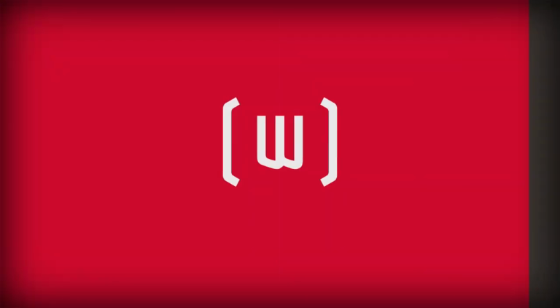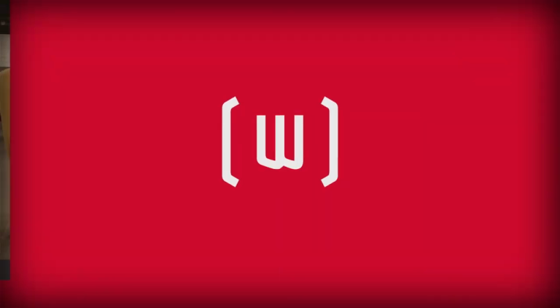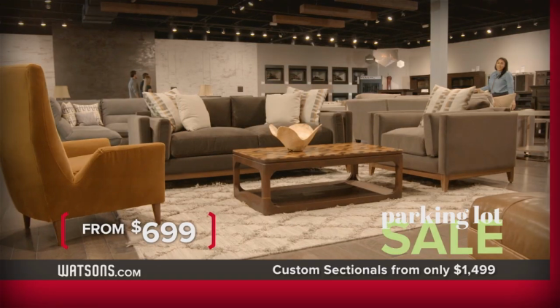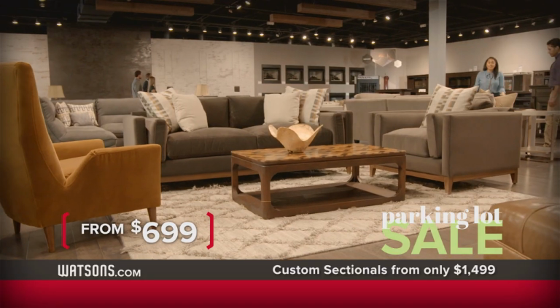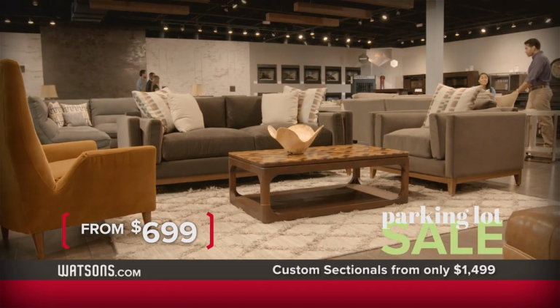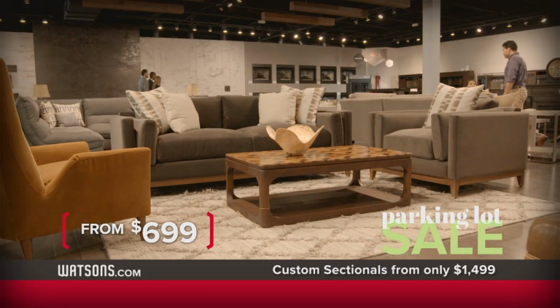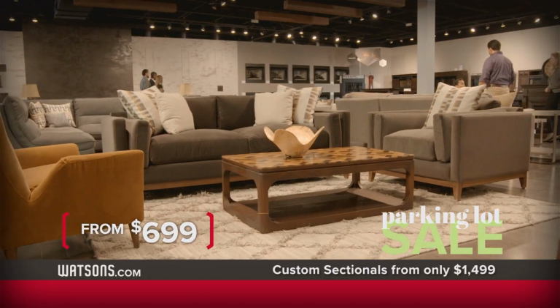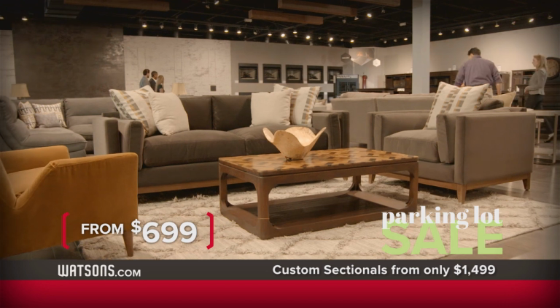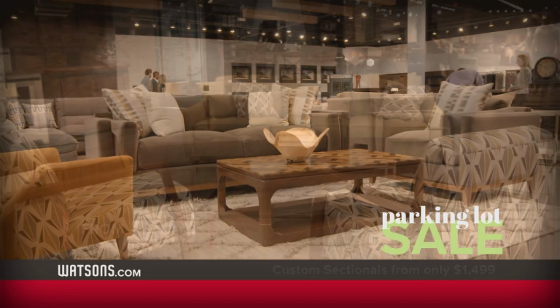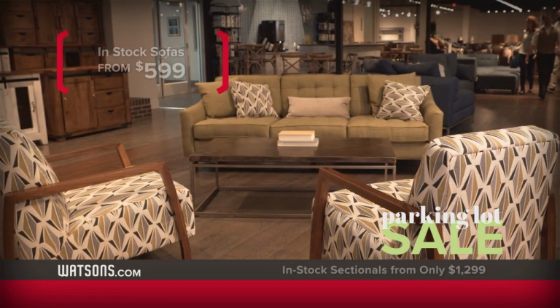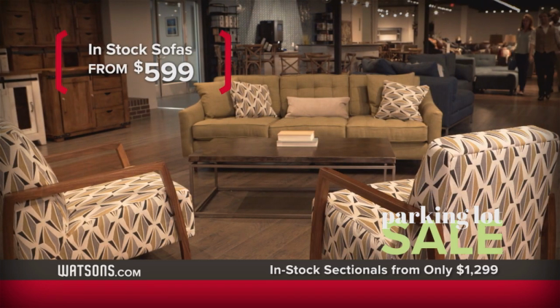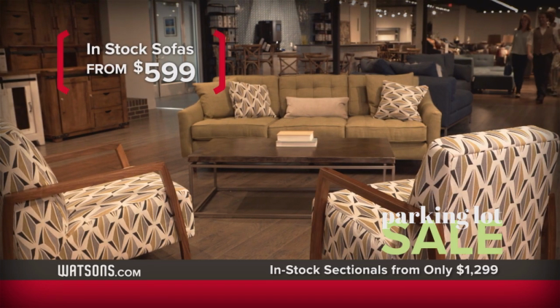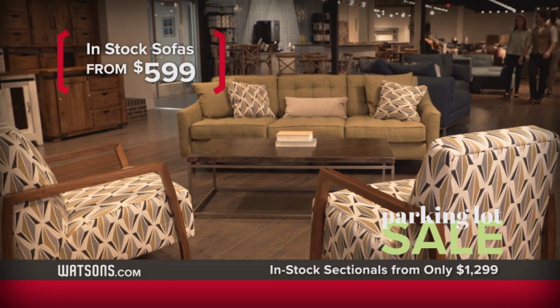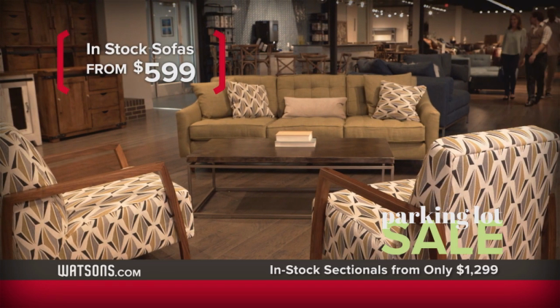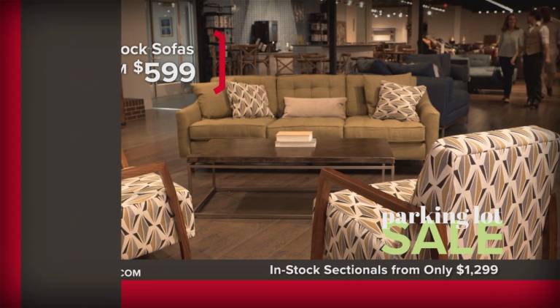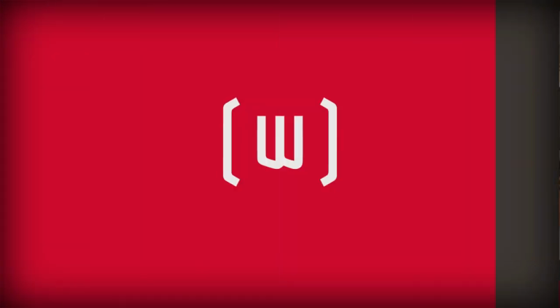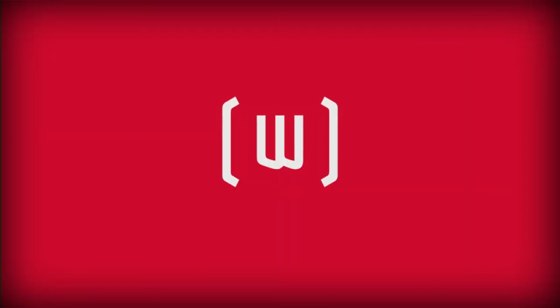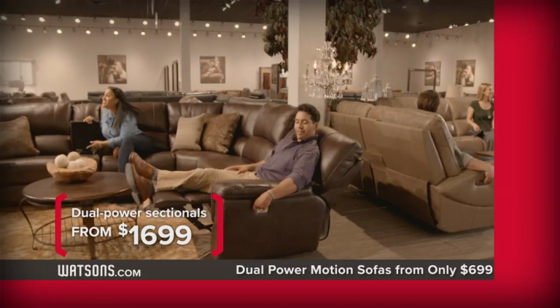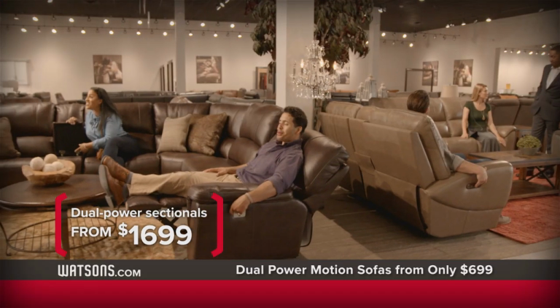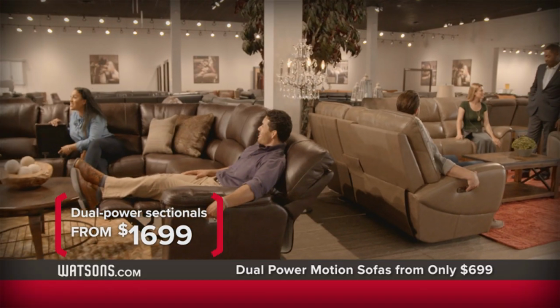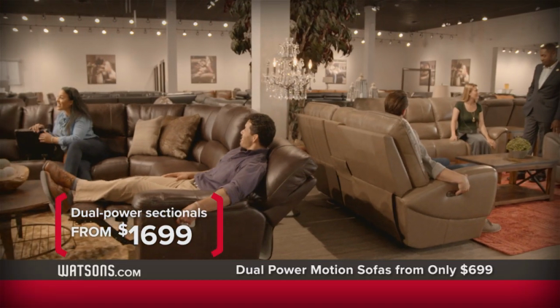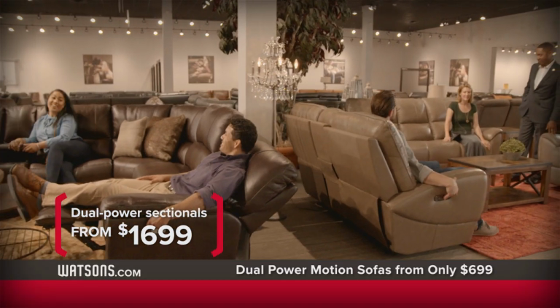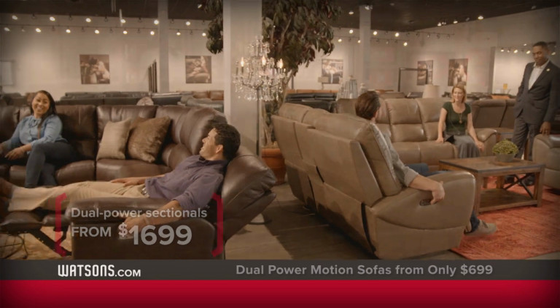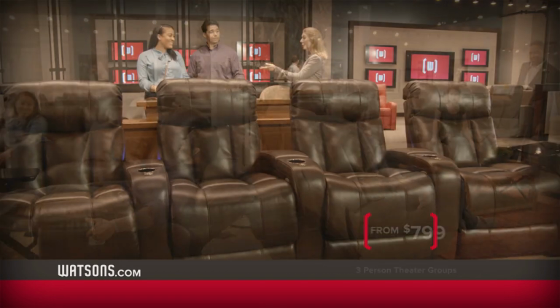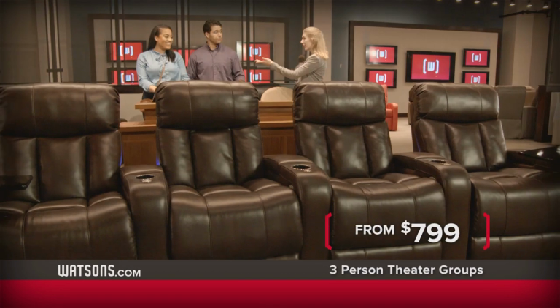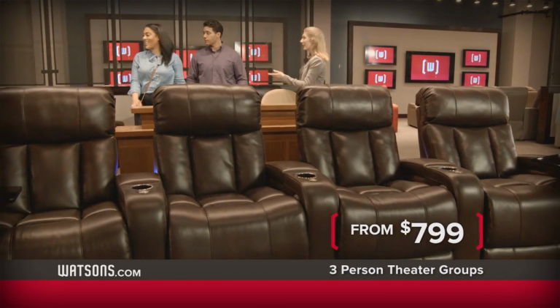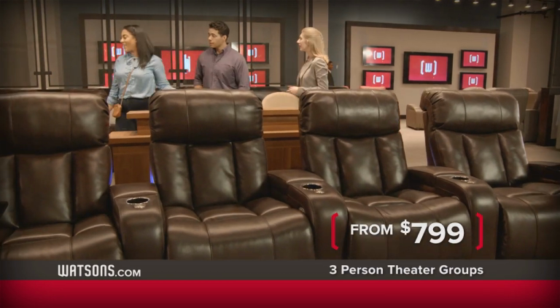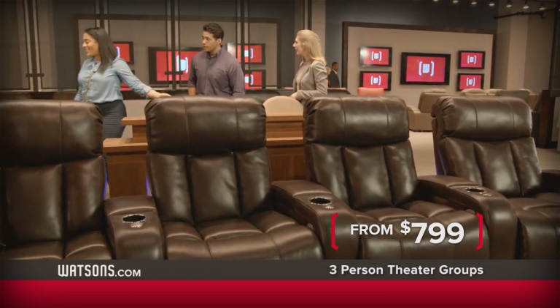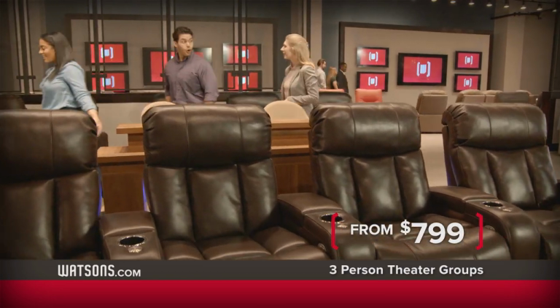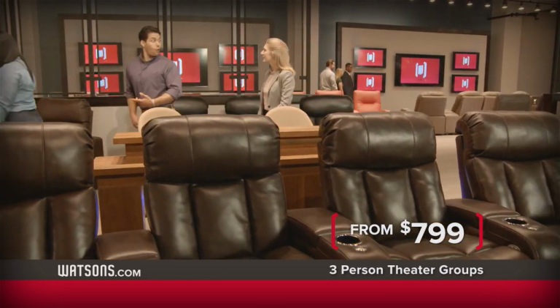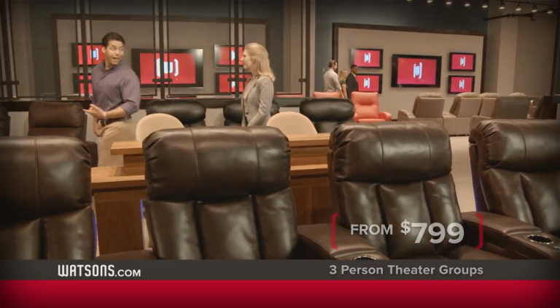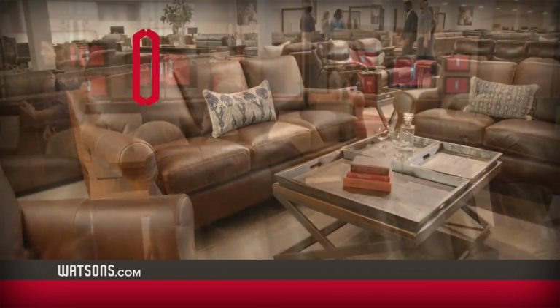Save big on all custom sofas starting at only $6.99. In-stock sofas from only $5.99. Dual power motion sectionals starting at just $16.99. Premium three-person home theater groups just $7.99.